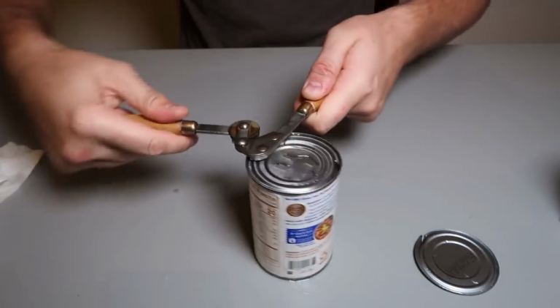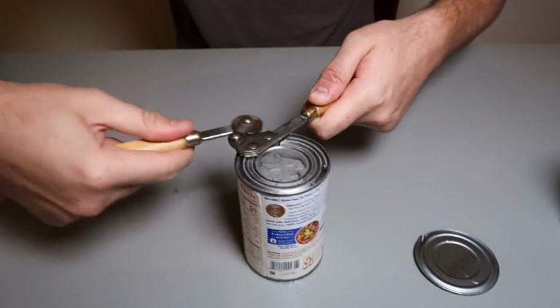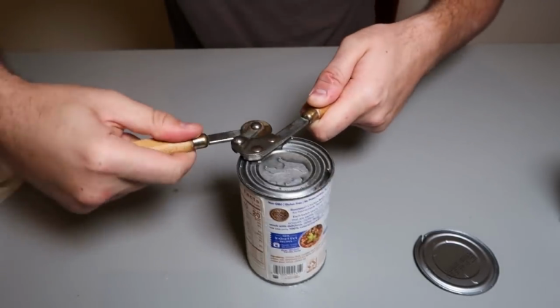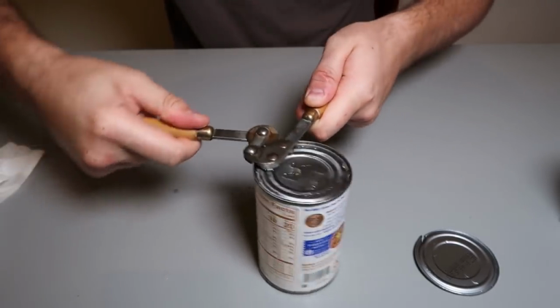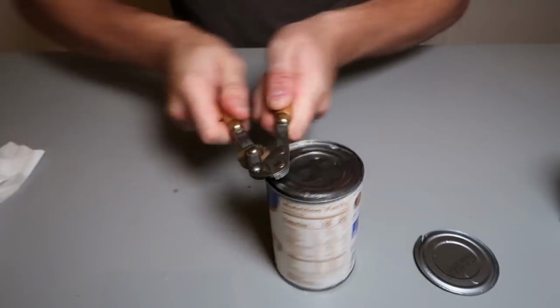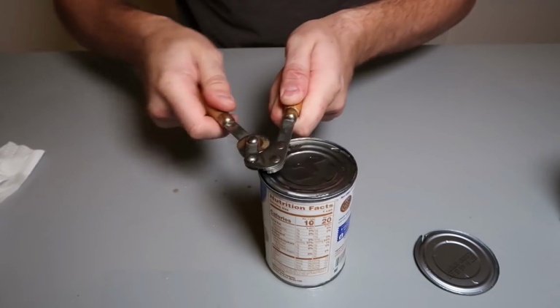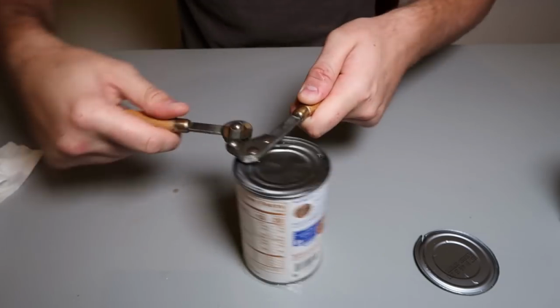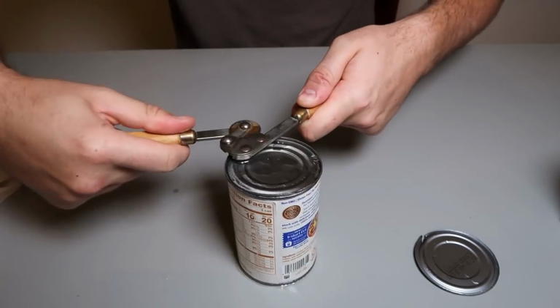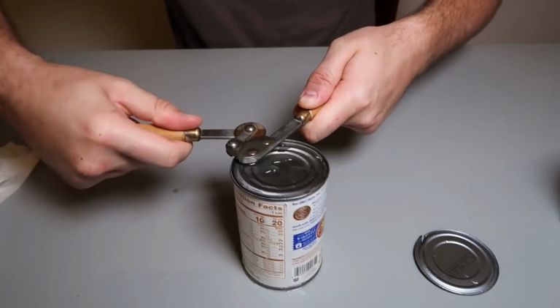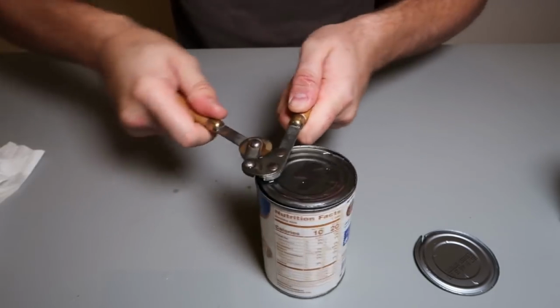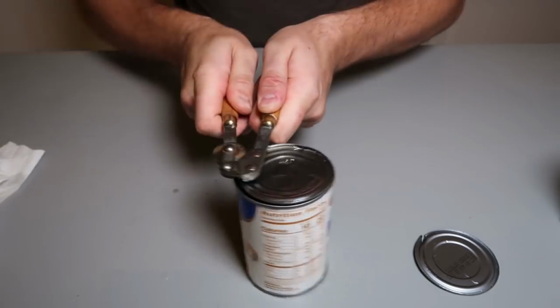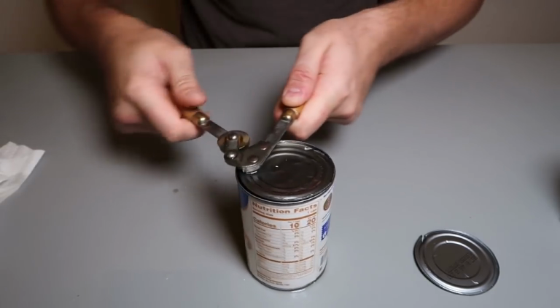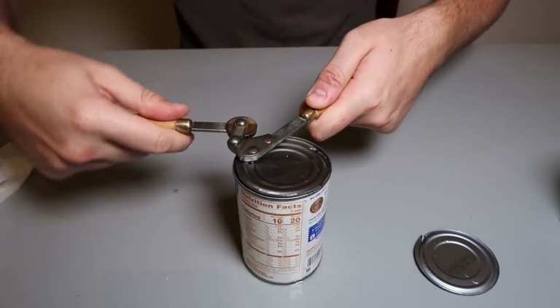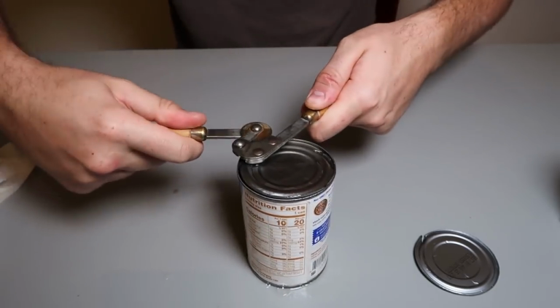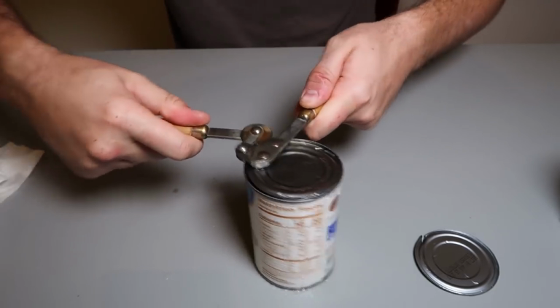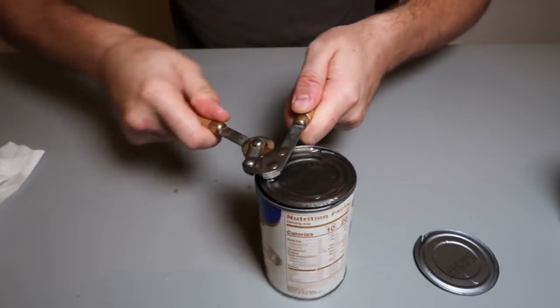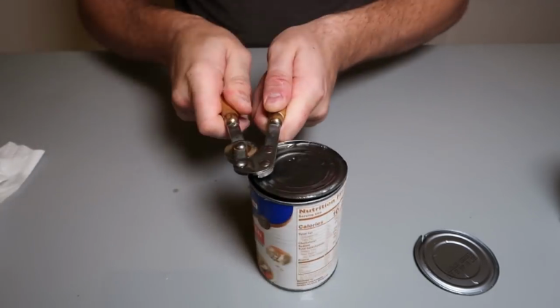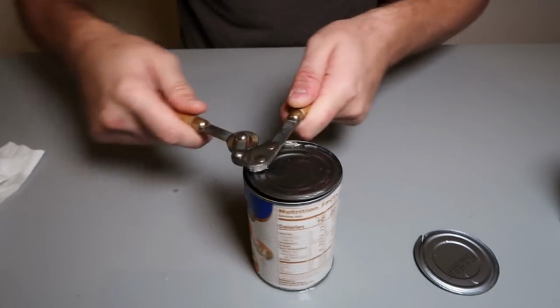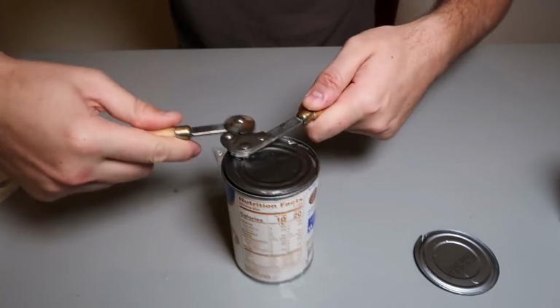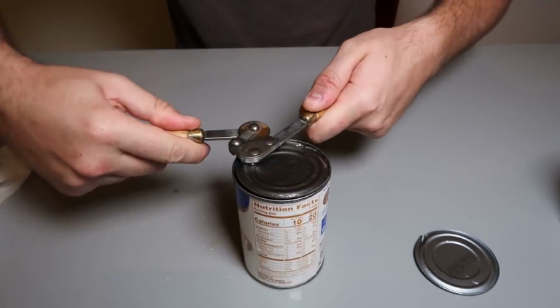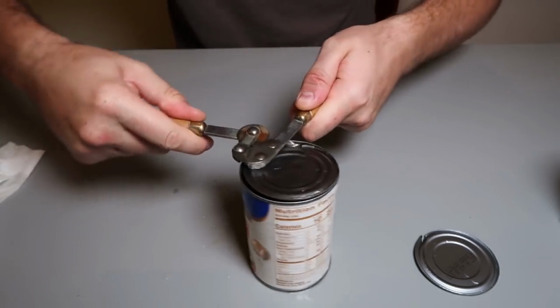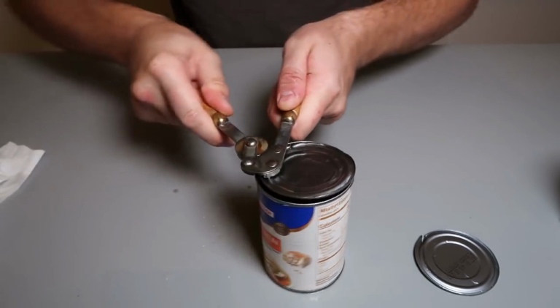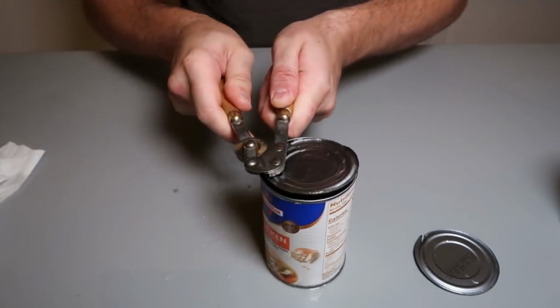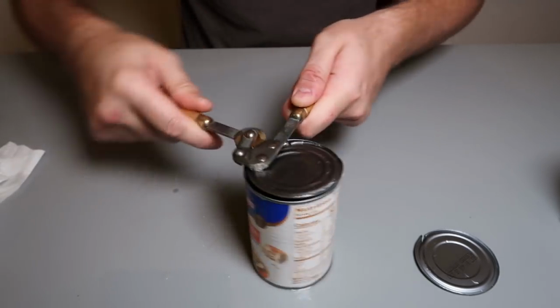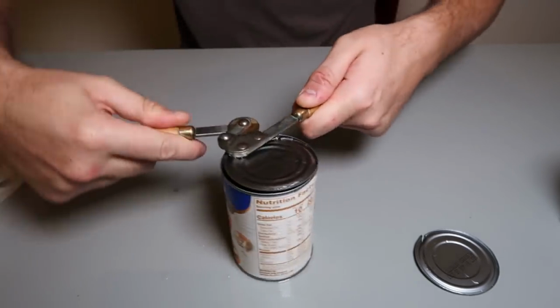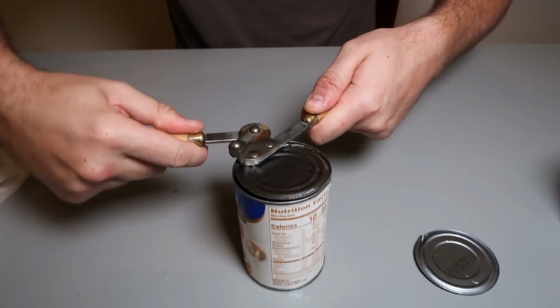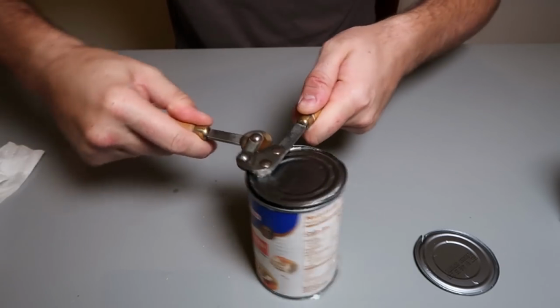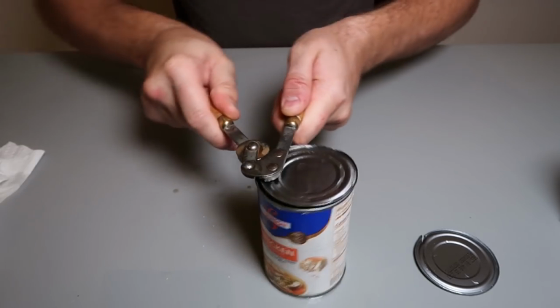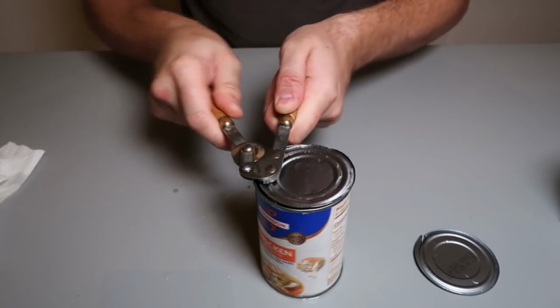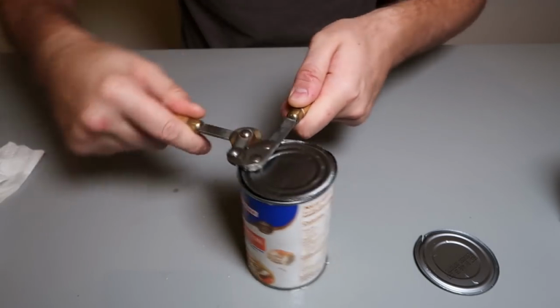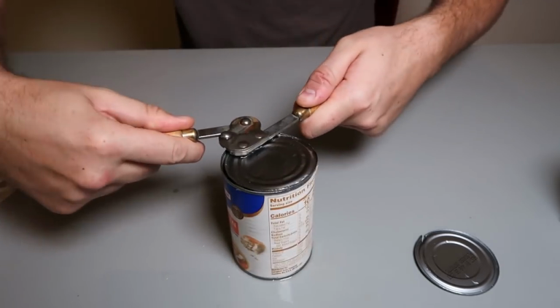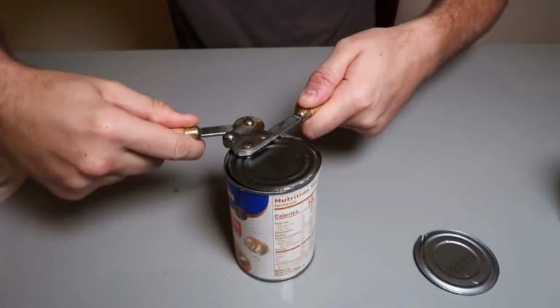You know you can't rely on electricity all the time. You gotta have some kind of hand opener. This is nice.